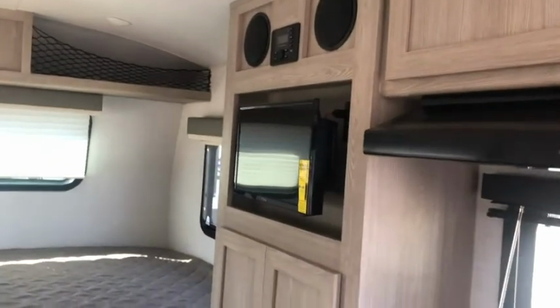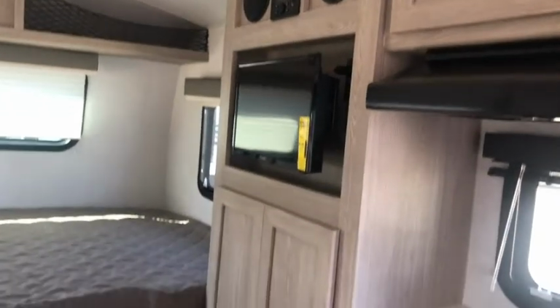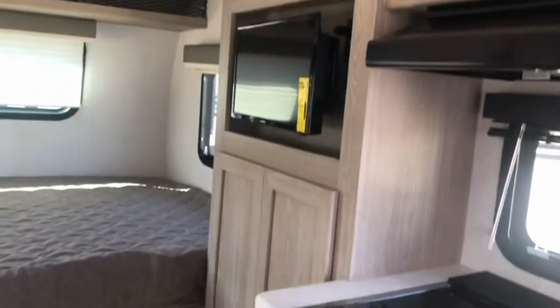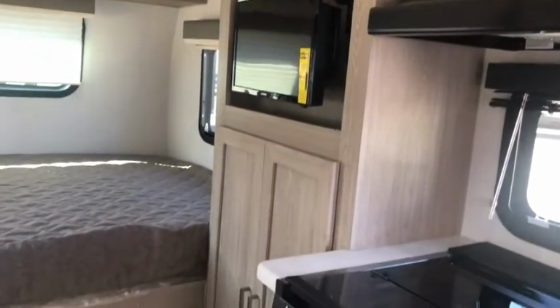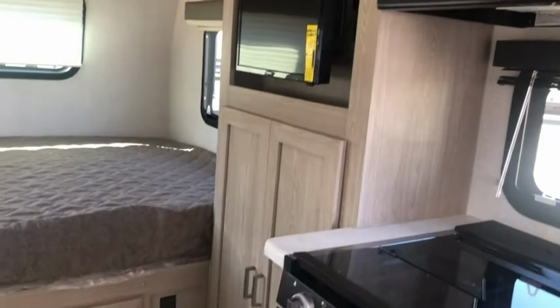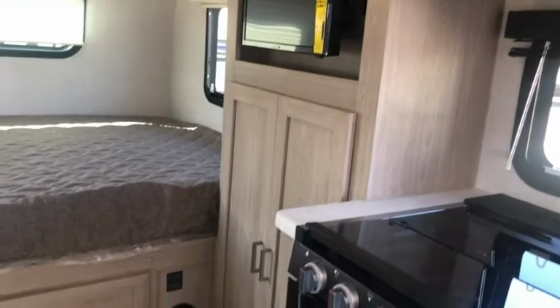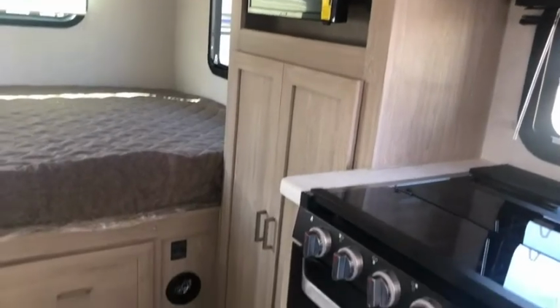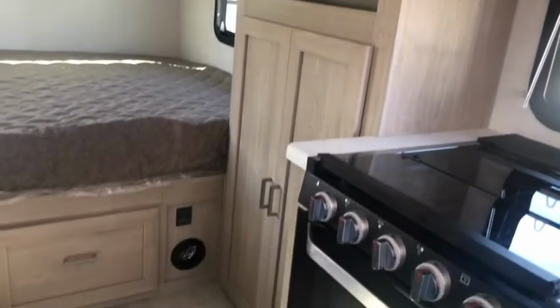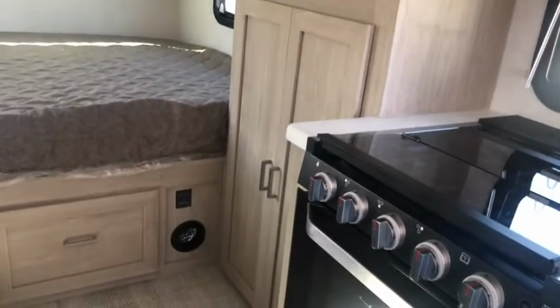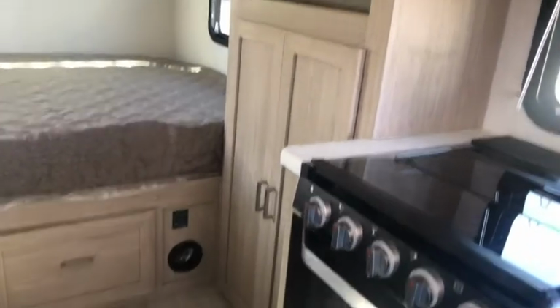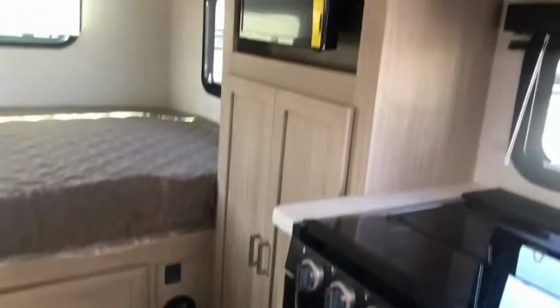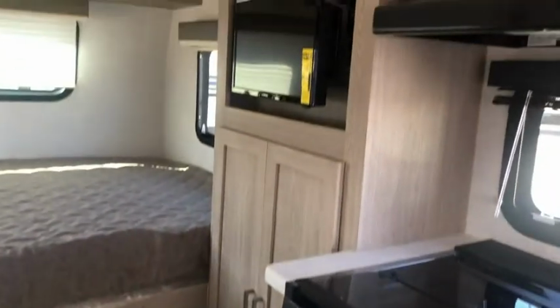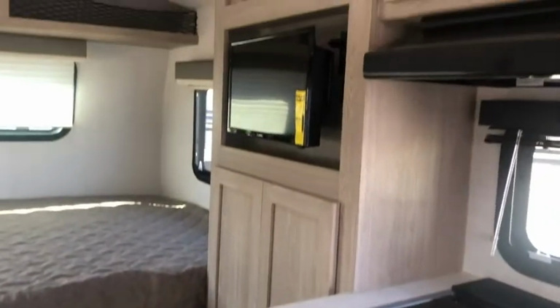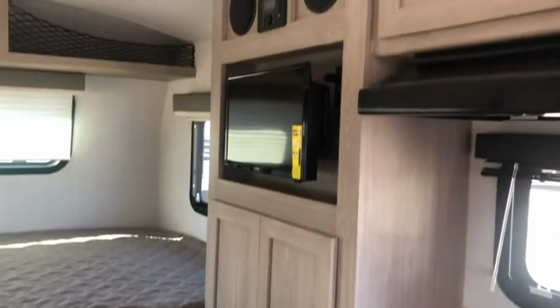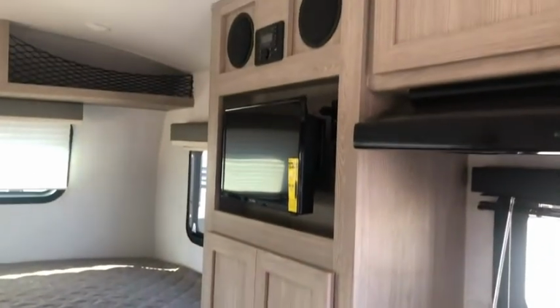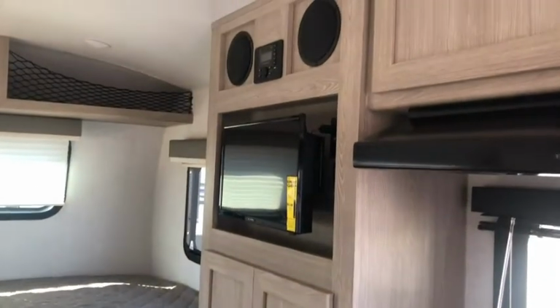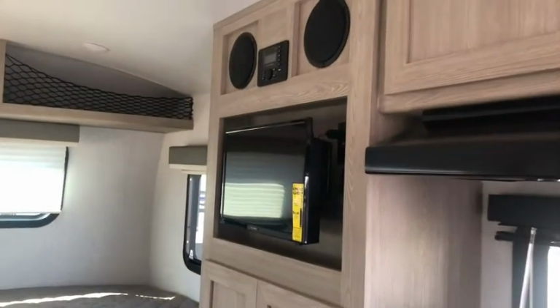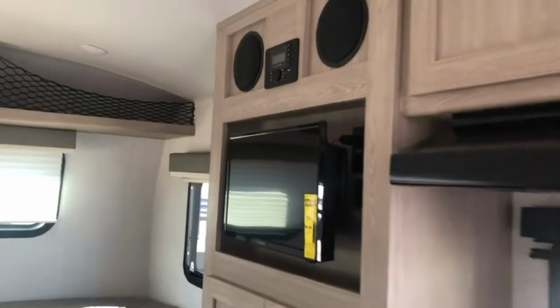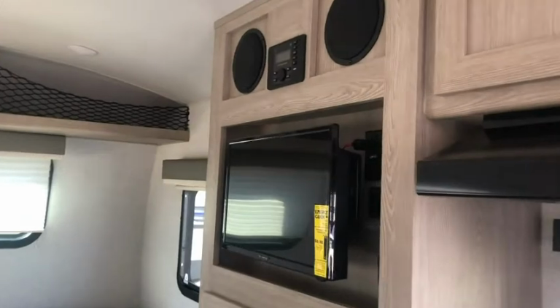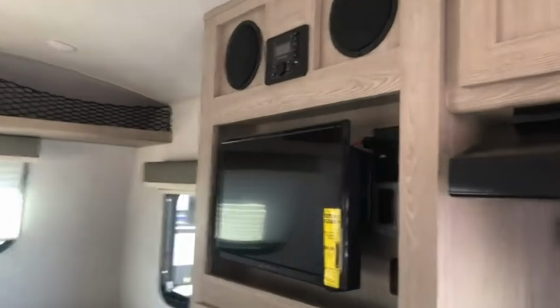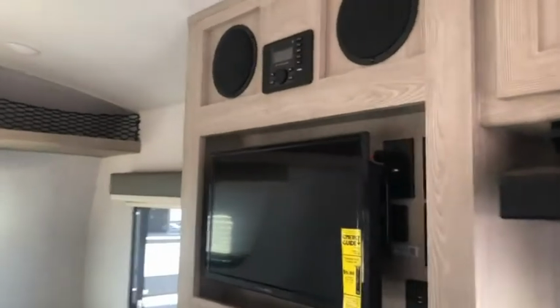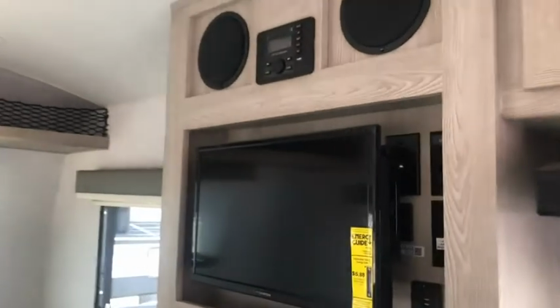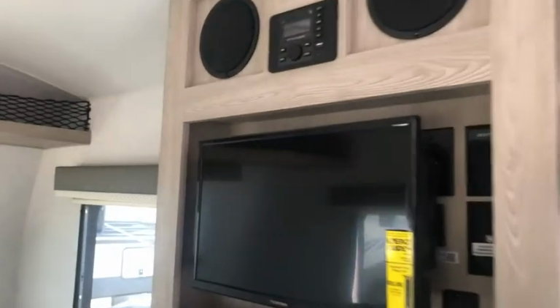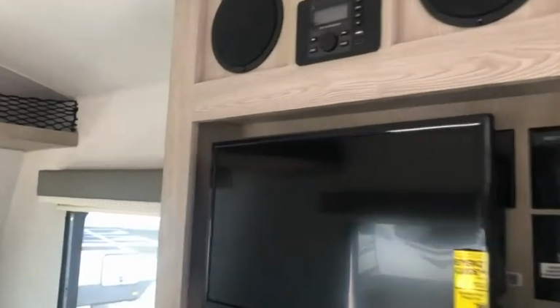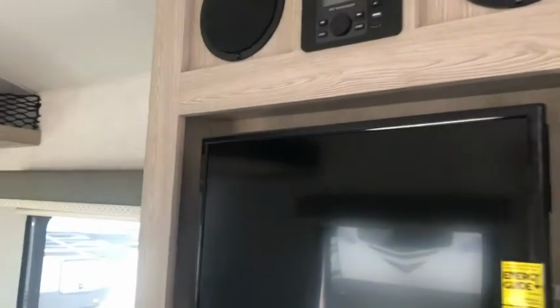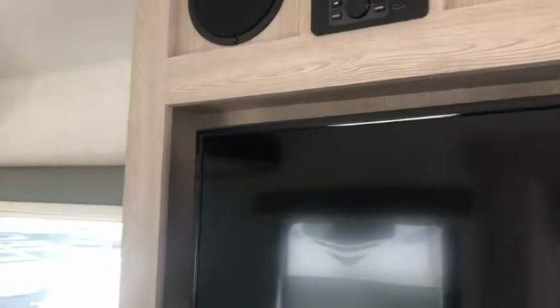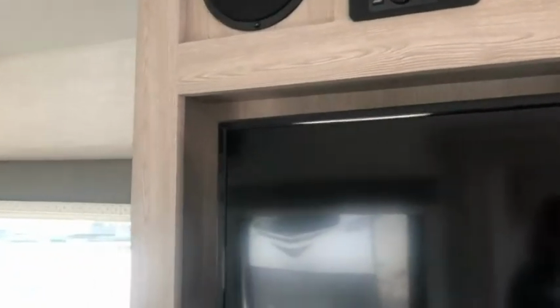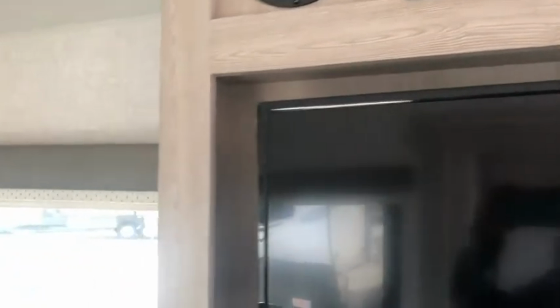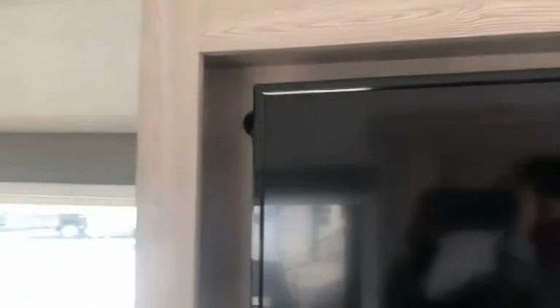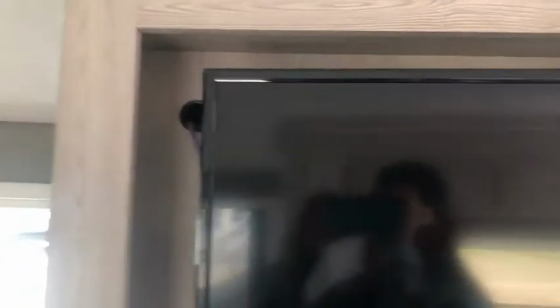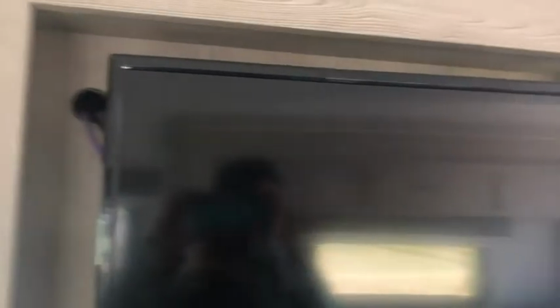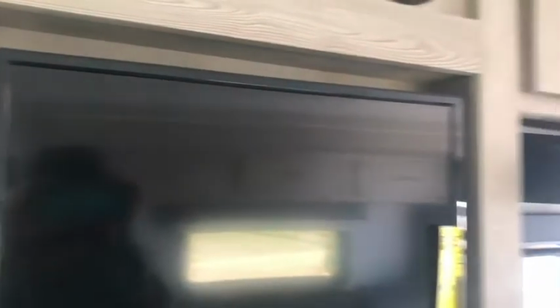That's your entertainment area with more storage below. It's a 12-volt television, and you have your speakers and radio all compact in one area.